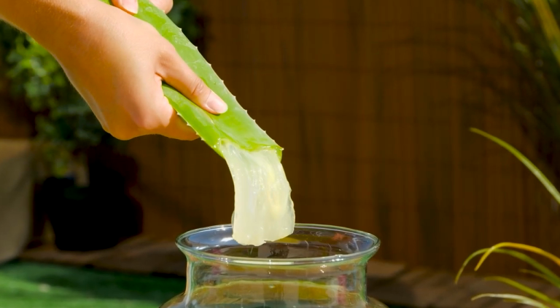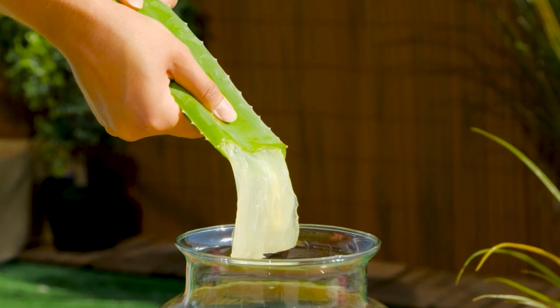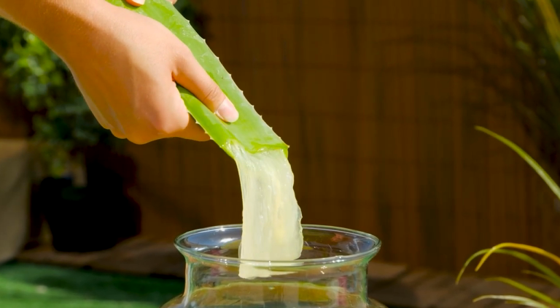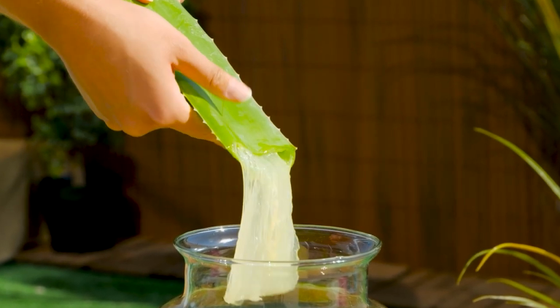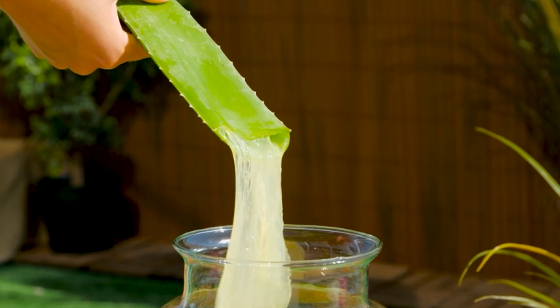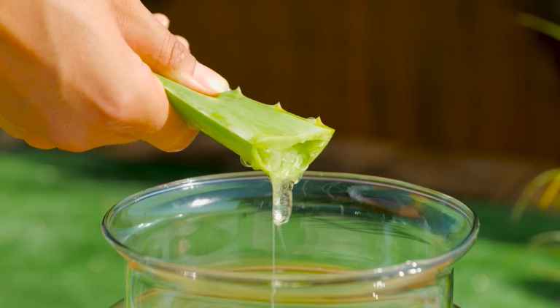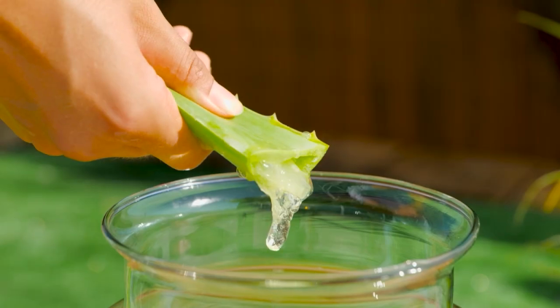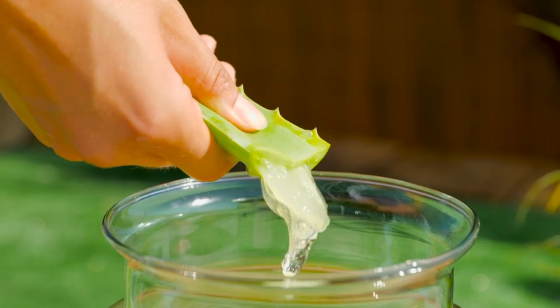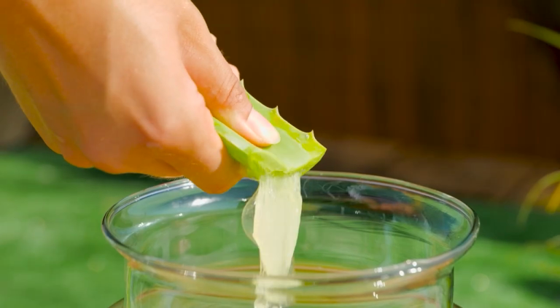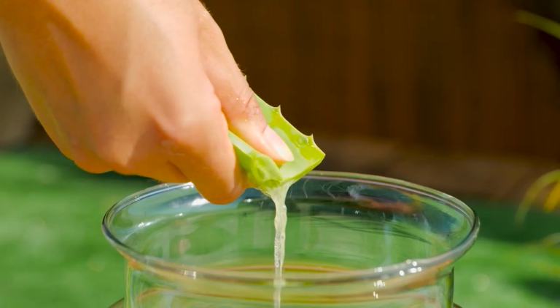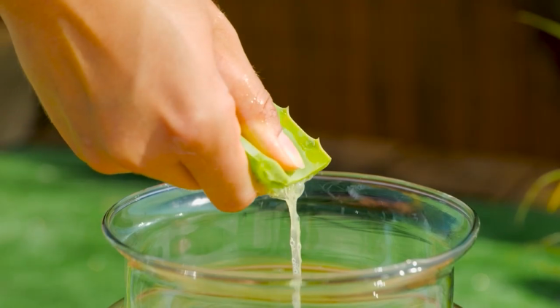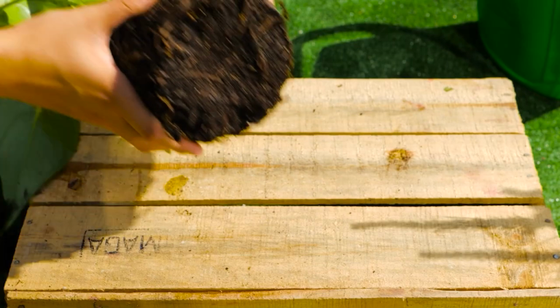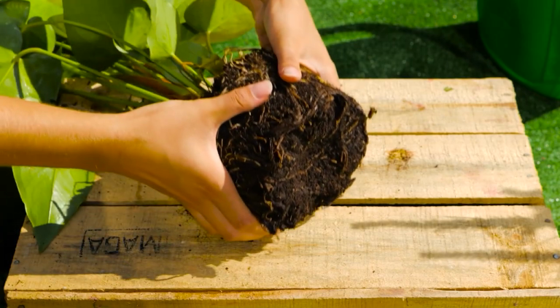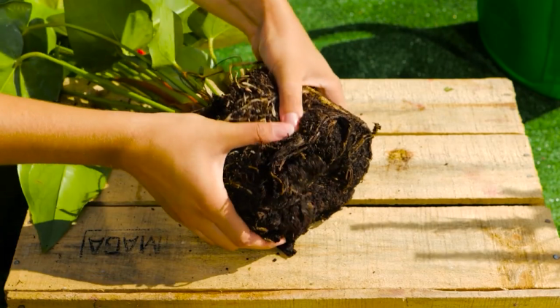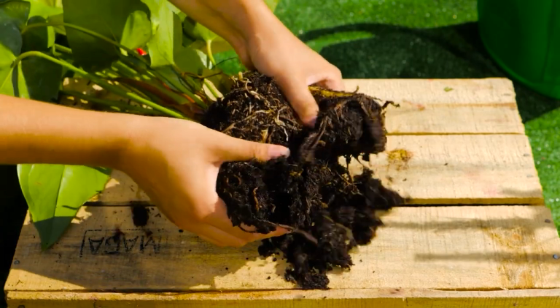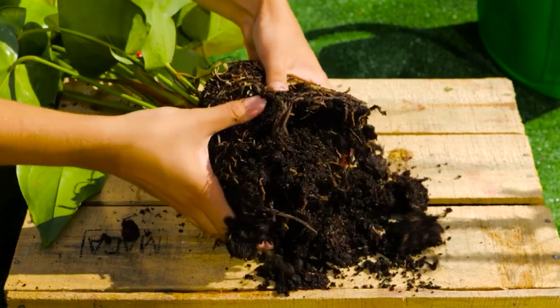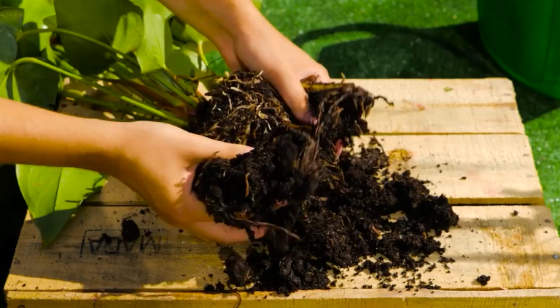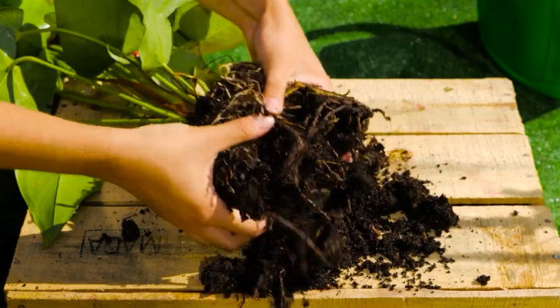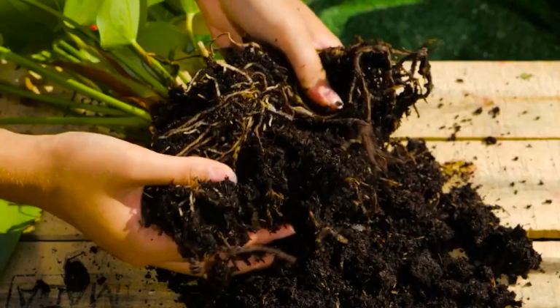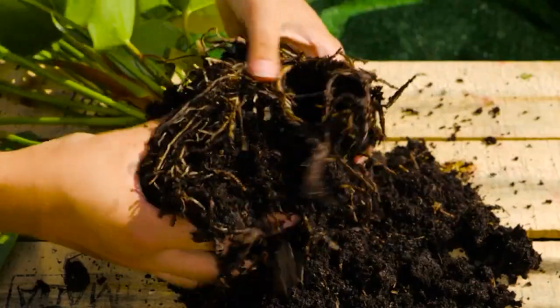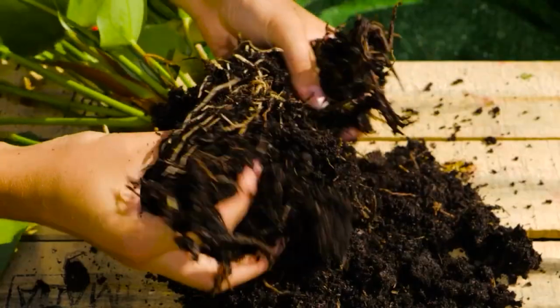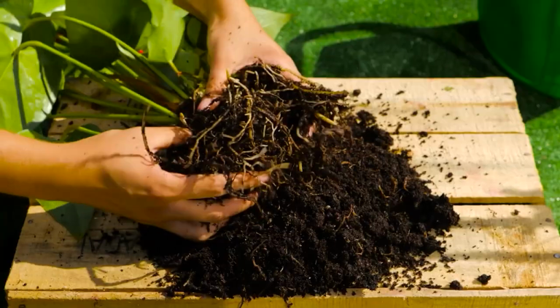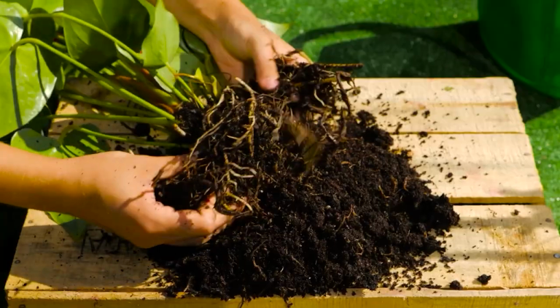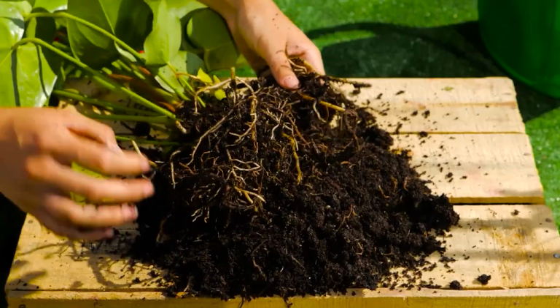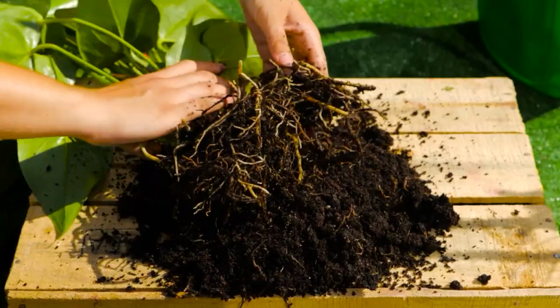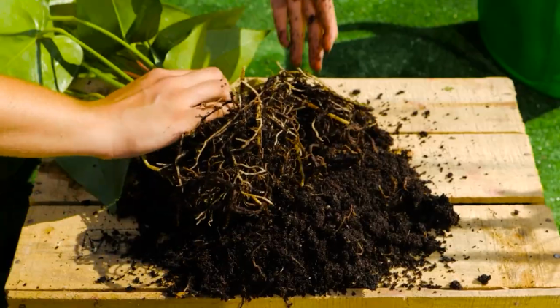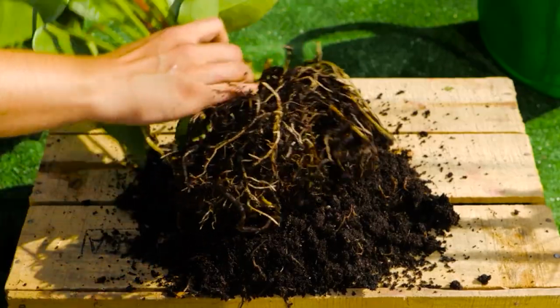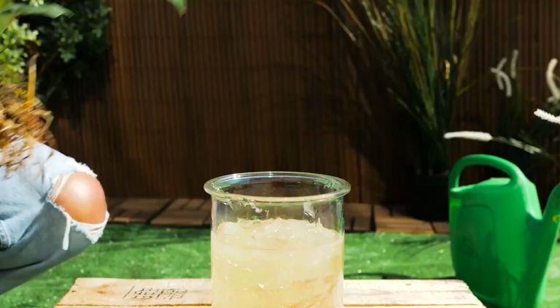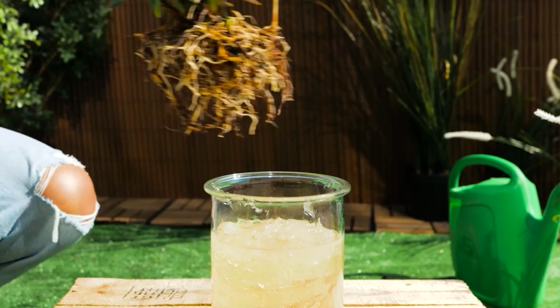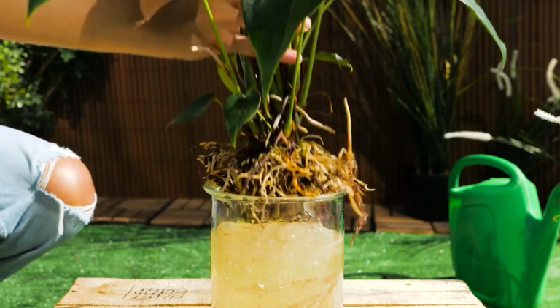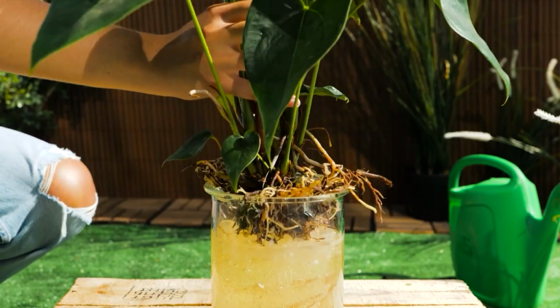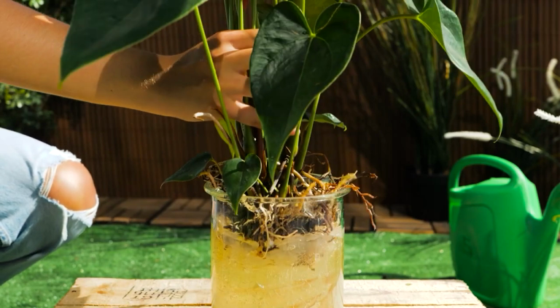Aloe vera is a great rooting hormone. Simply cut a thick leaf and squeeze out the gel. The gel will stimulate new root growth.